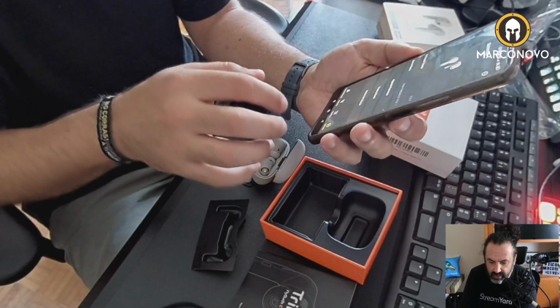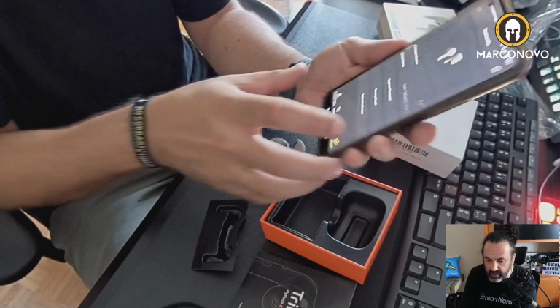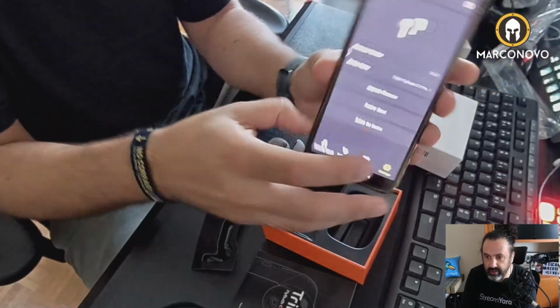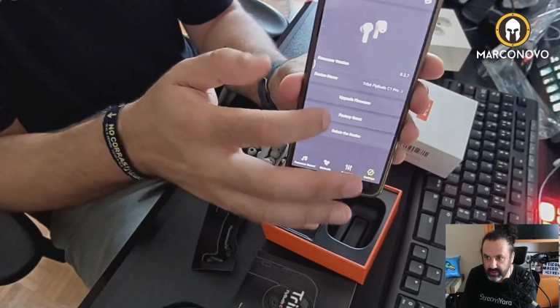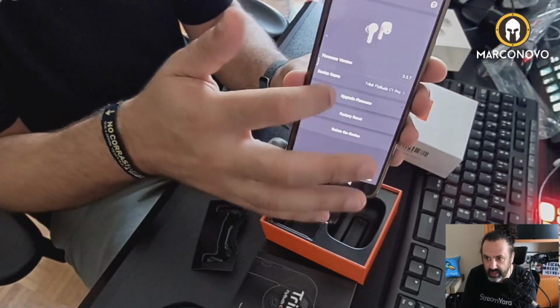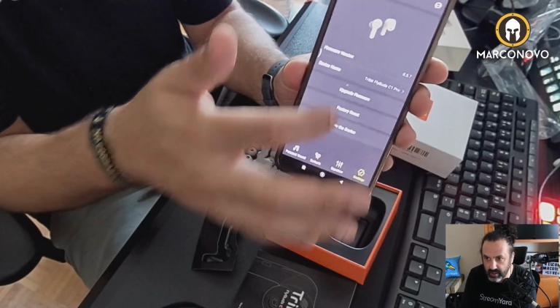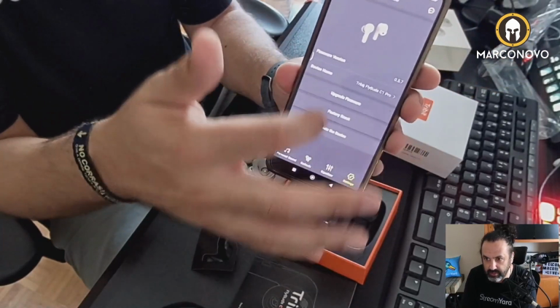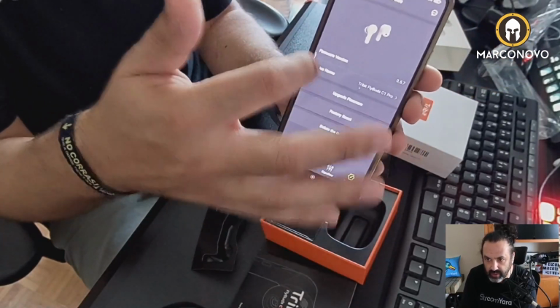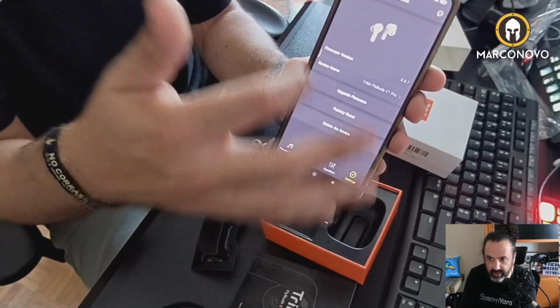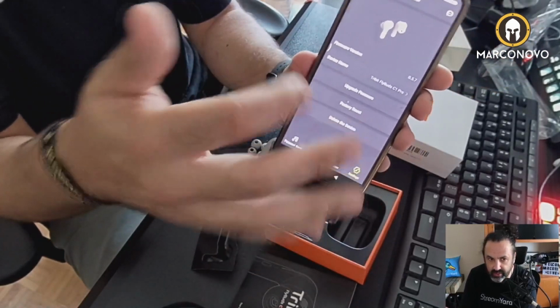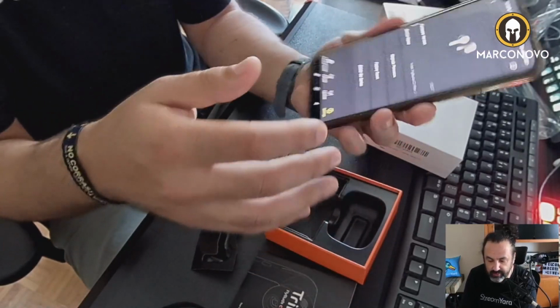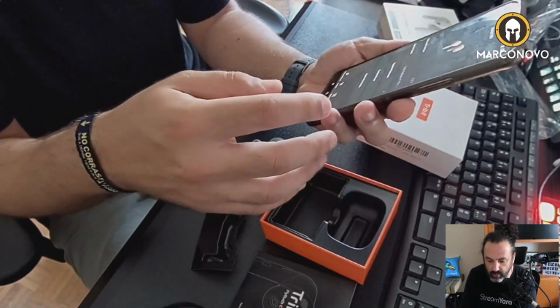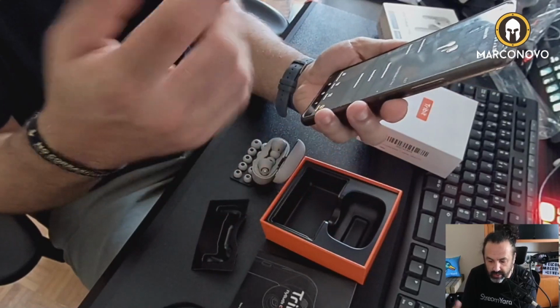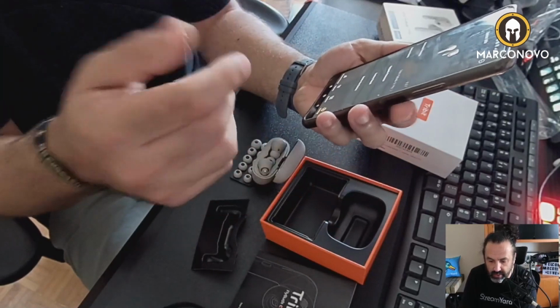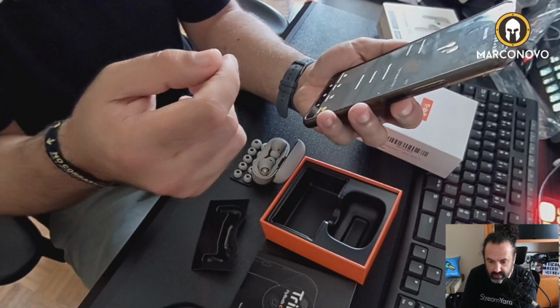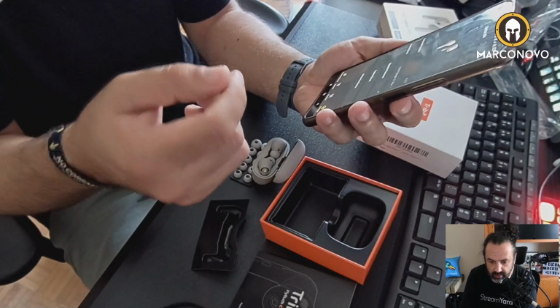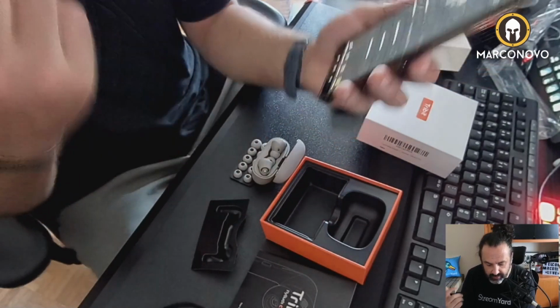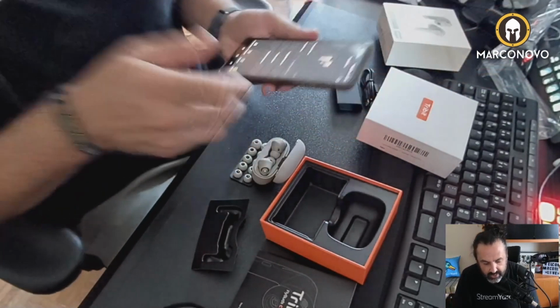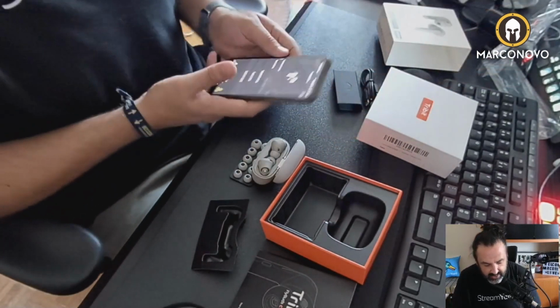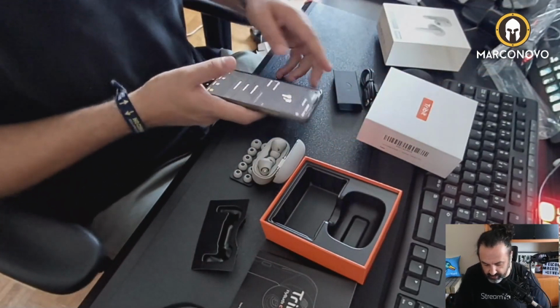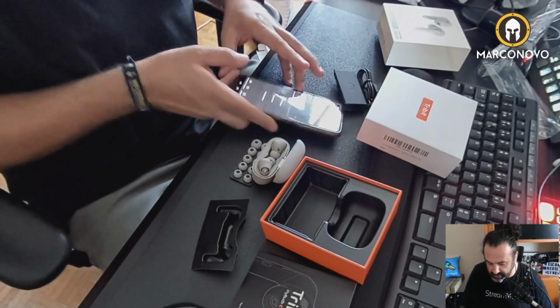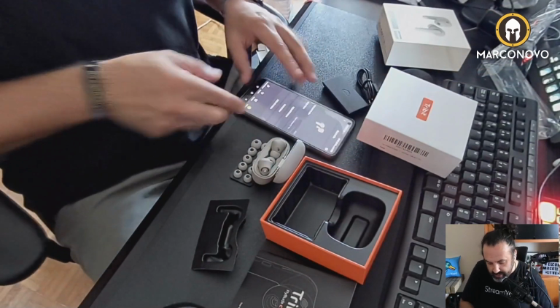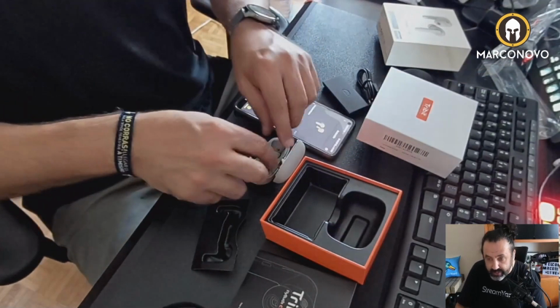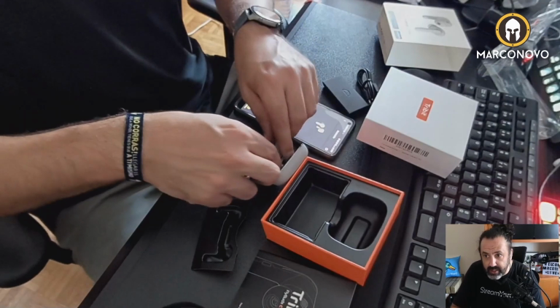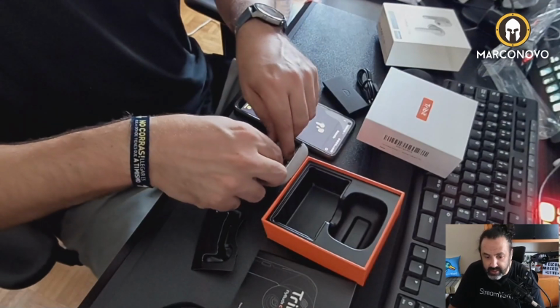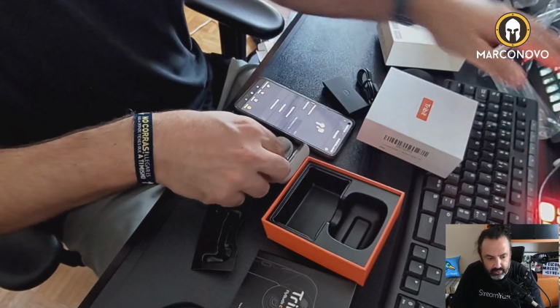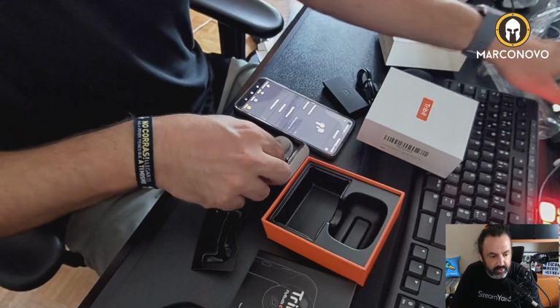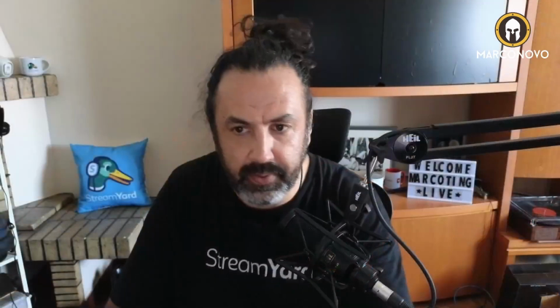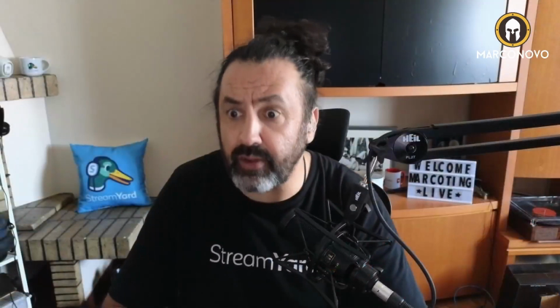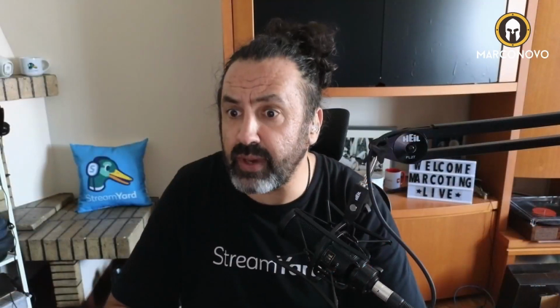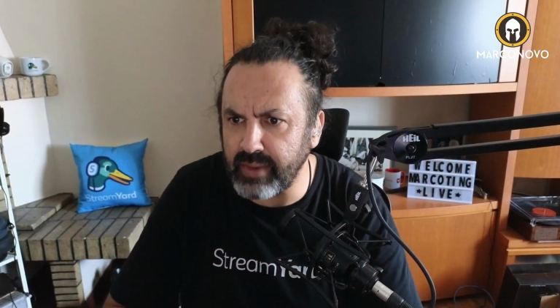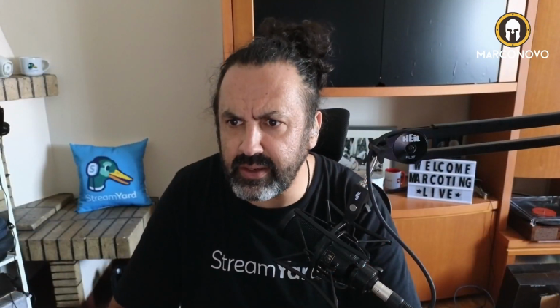You also have these settings options where you can update the firmware and that sort of thing. So it's time for me to try them — let's see how they sound and how they look in my ears.